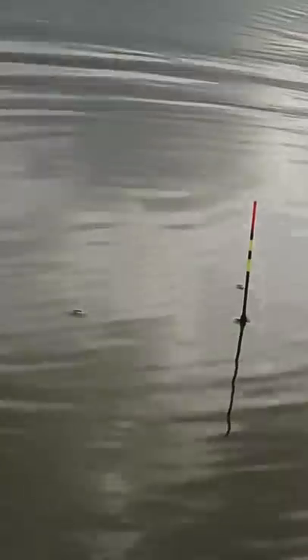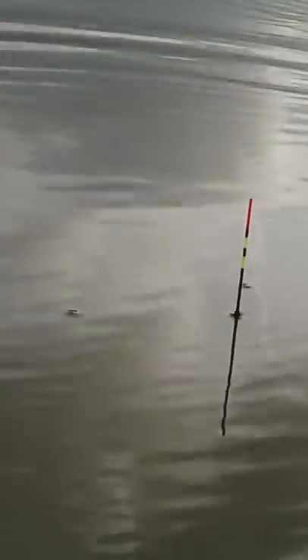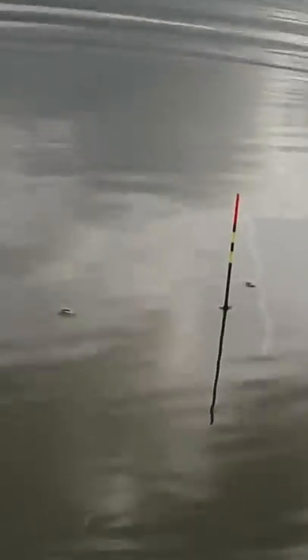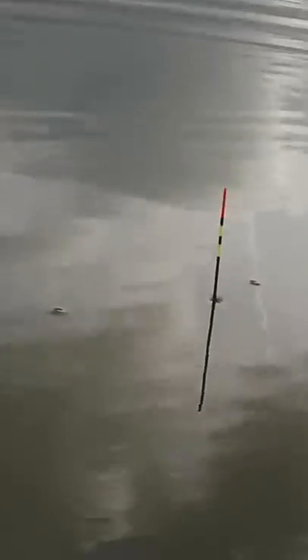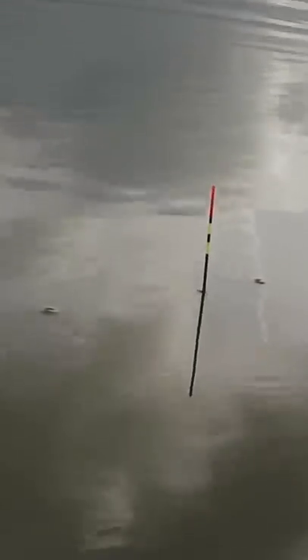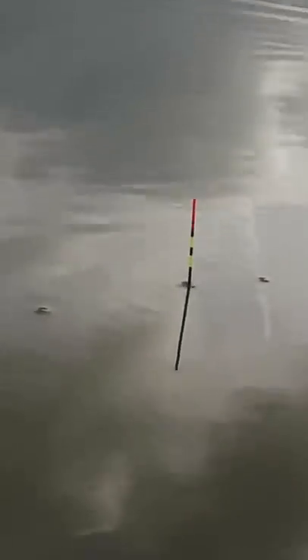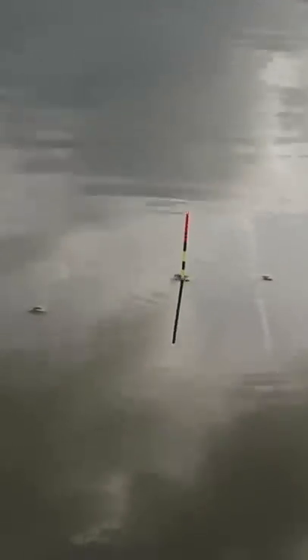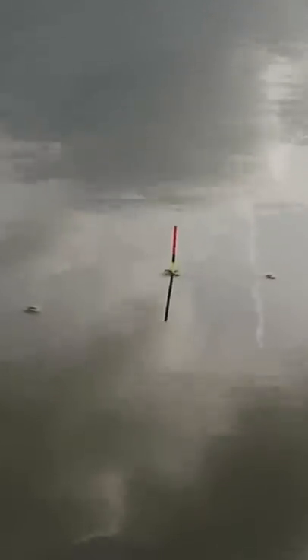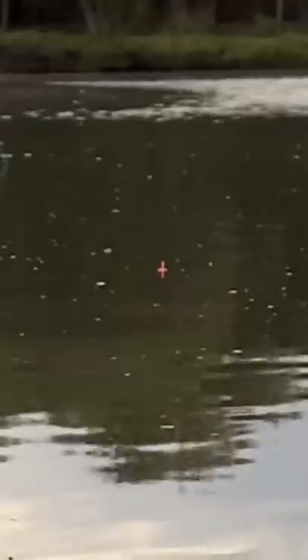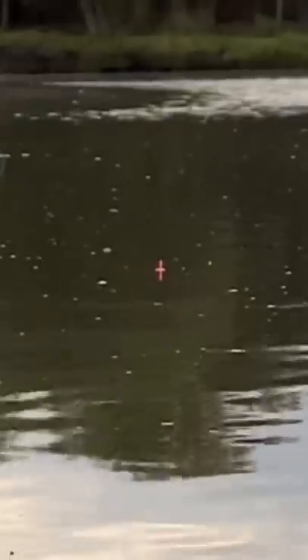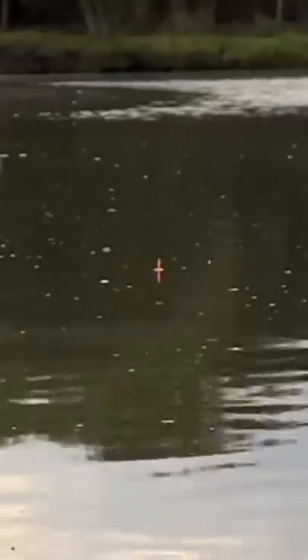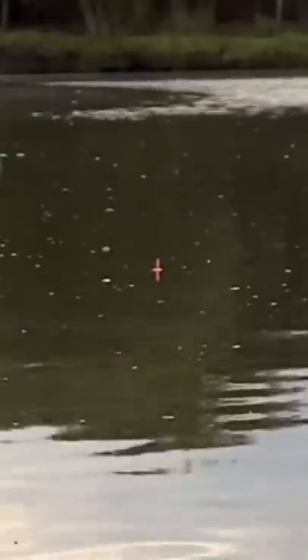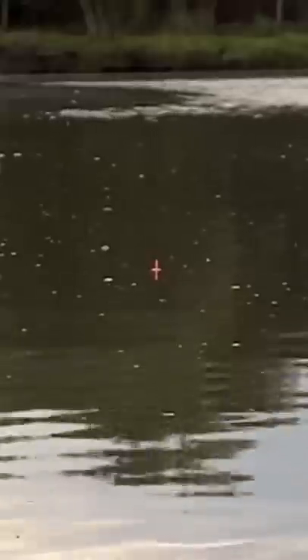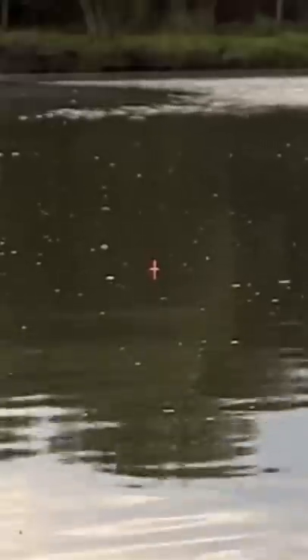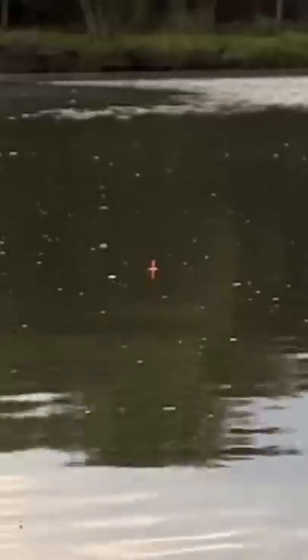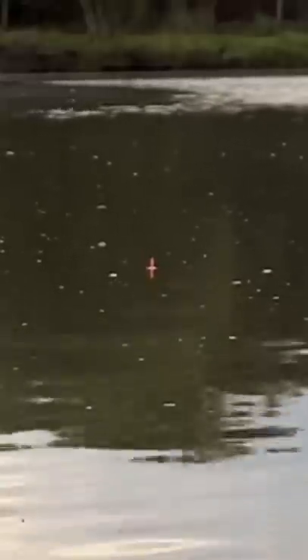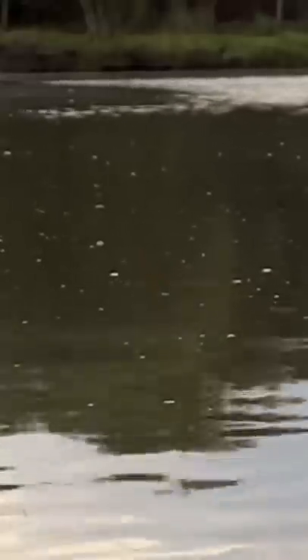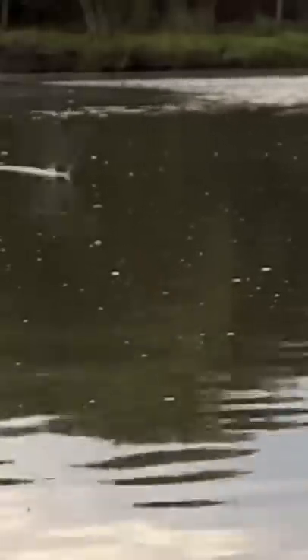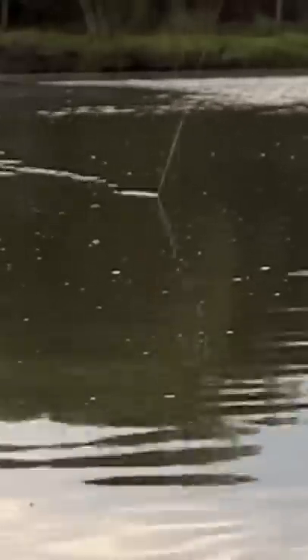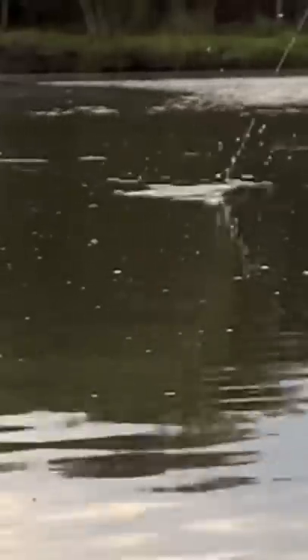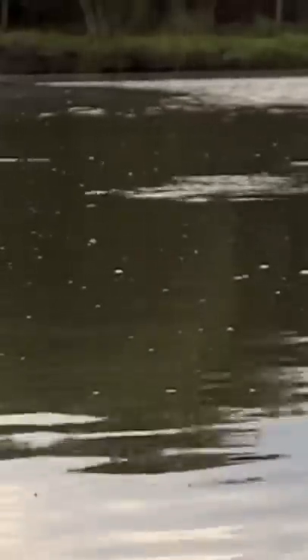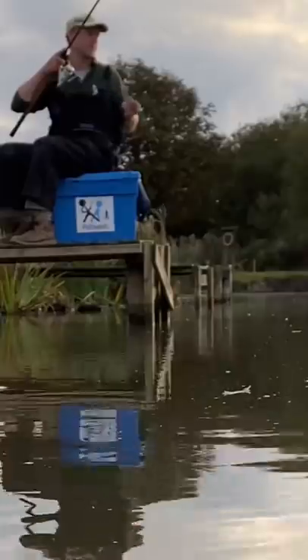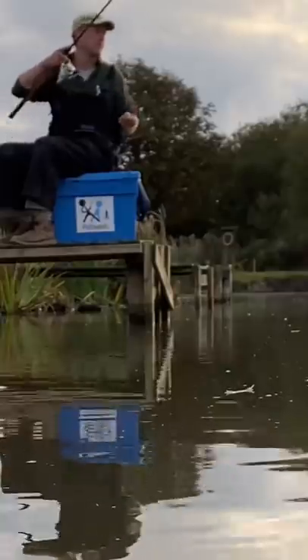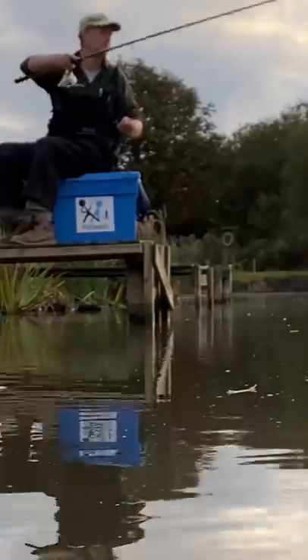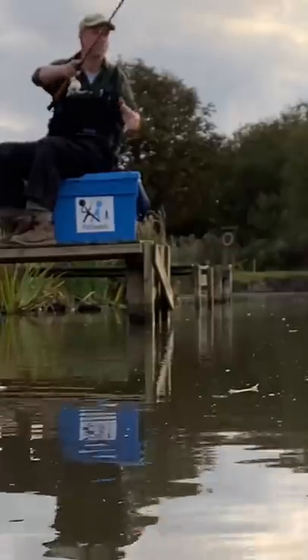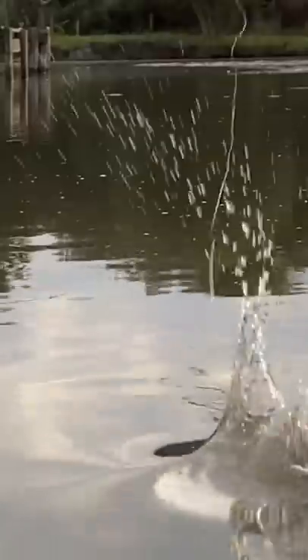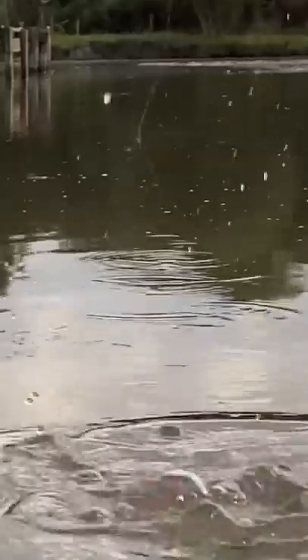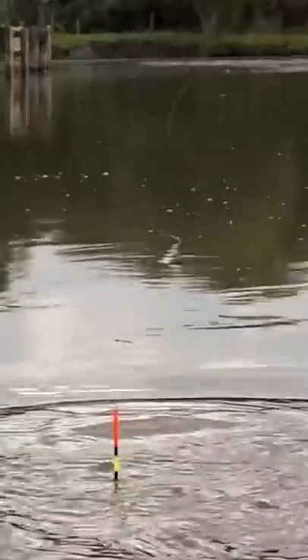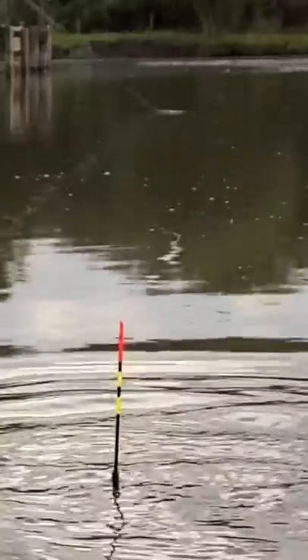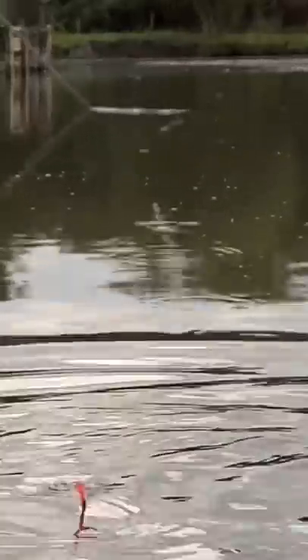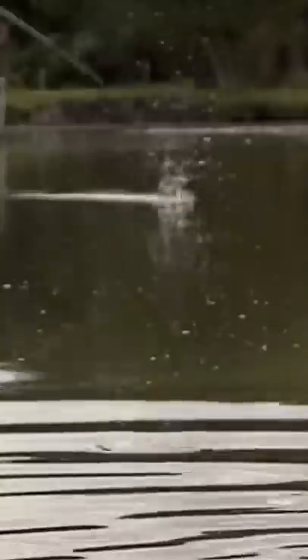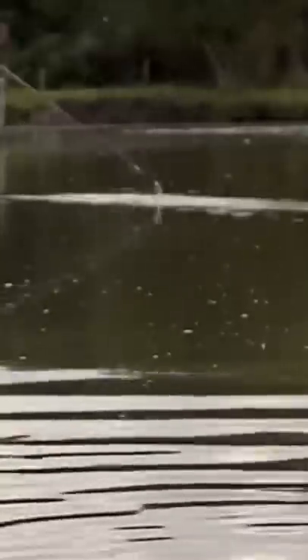As a fish intercepts the two dropper shot, bring the float down to the orange tip. The float goes under so I lift the rod and strike. Missed it — get it back out and I'm looking for that lift bite.